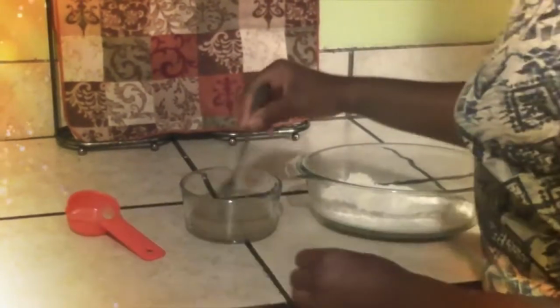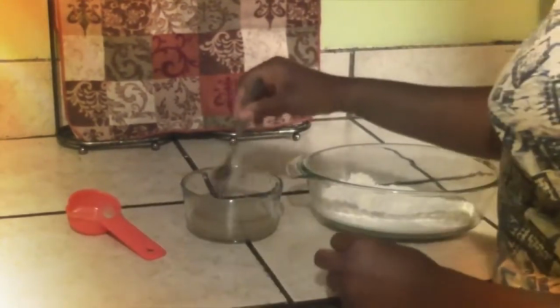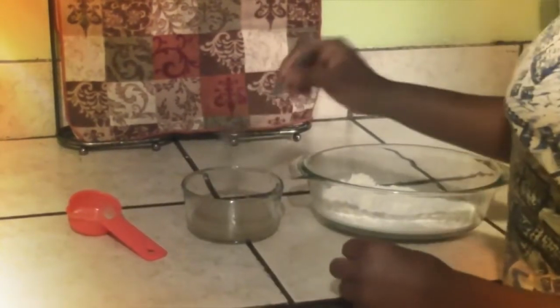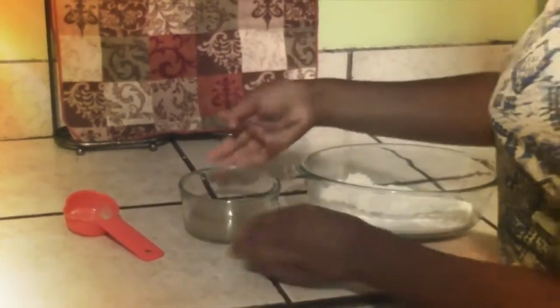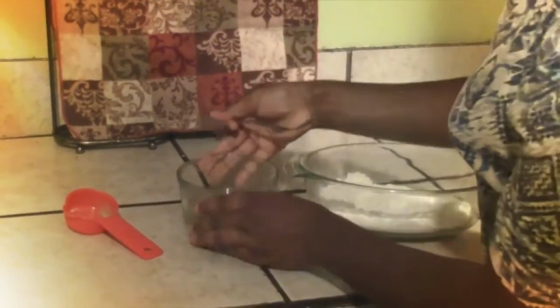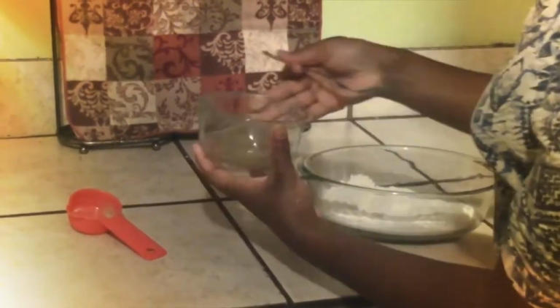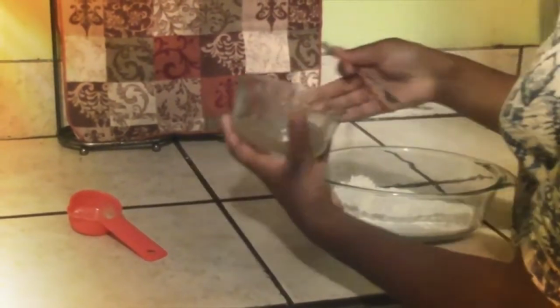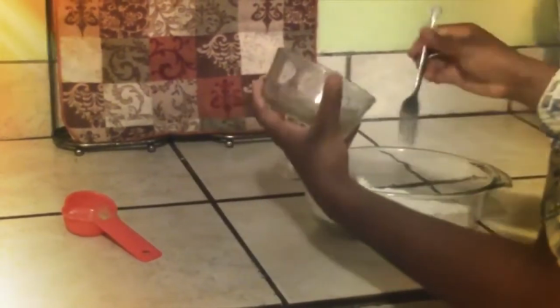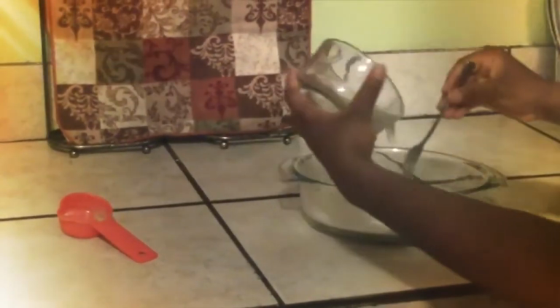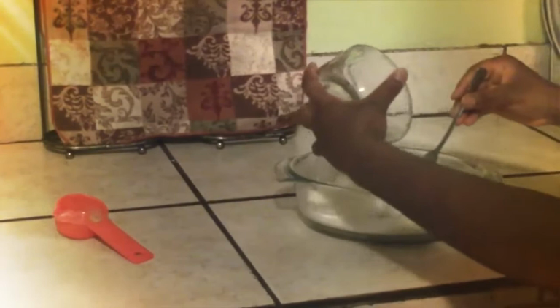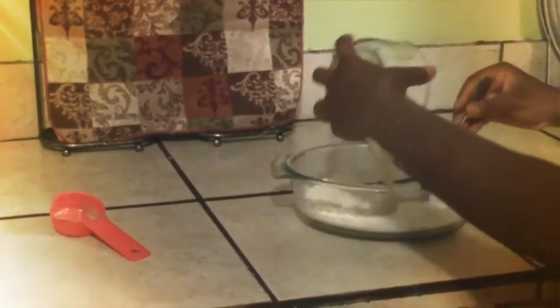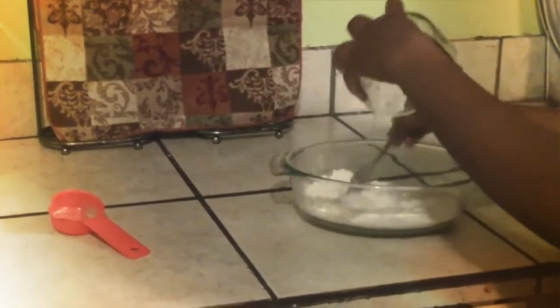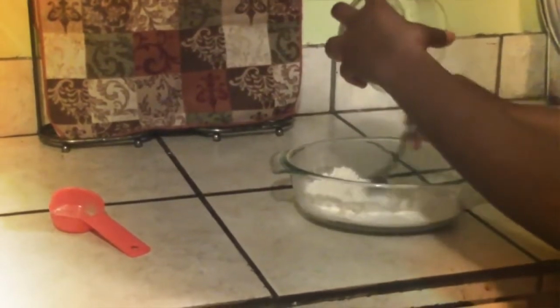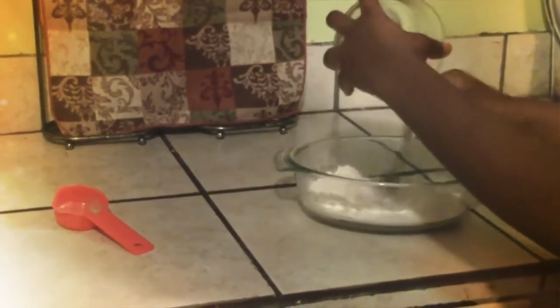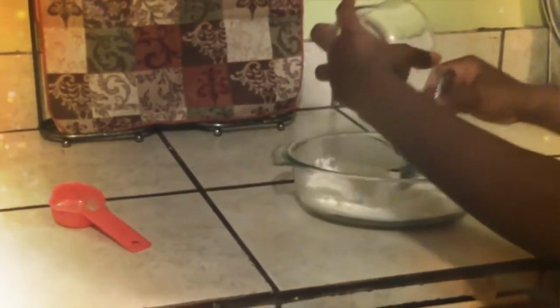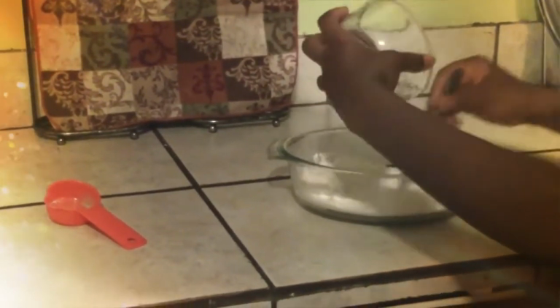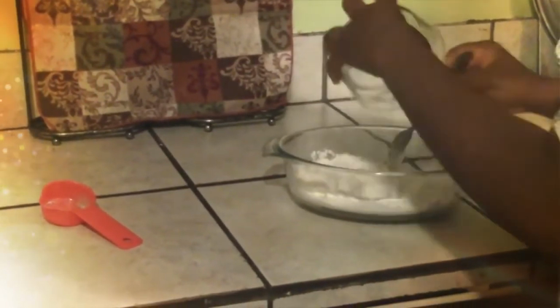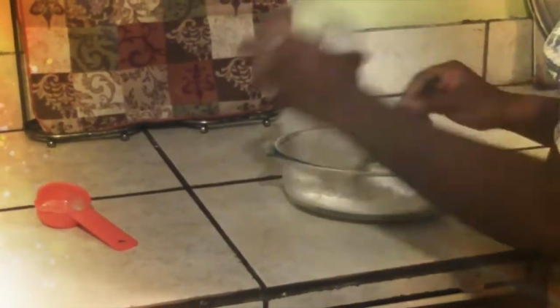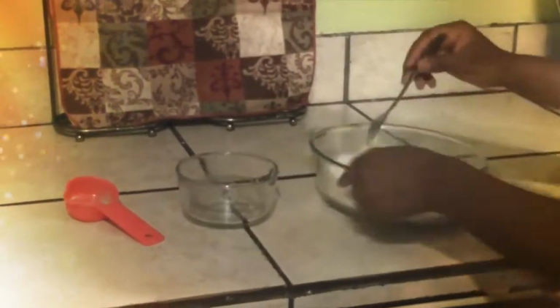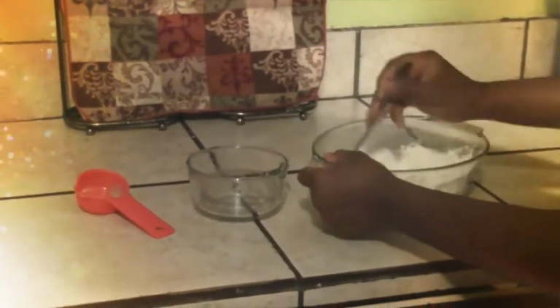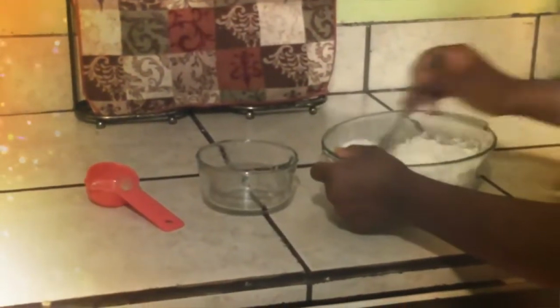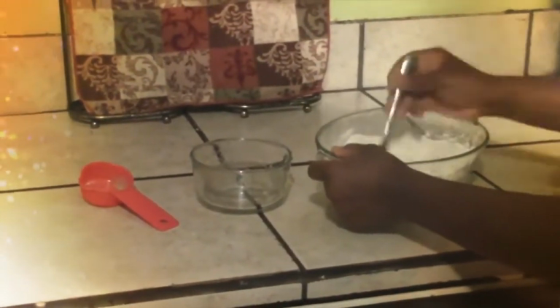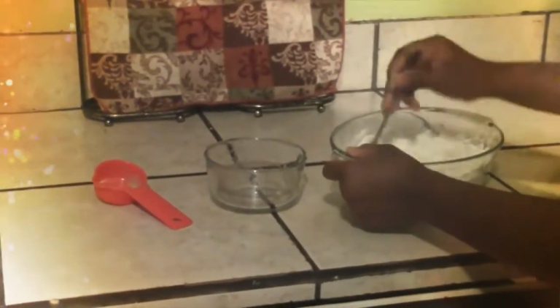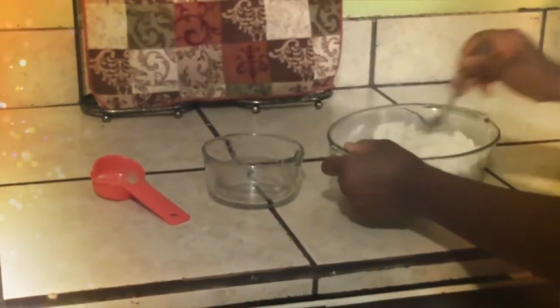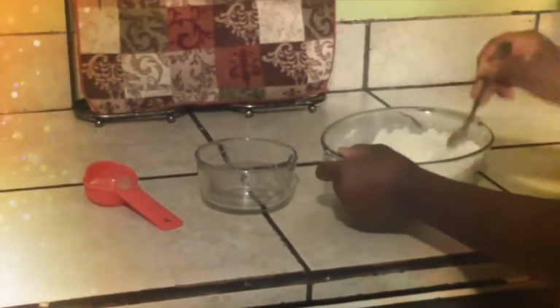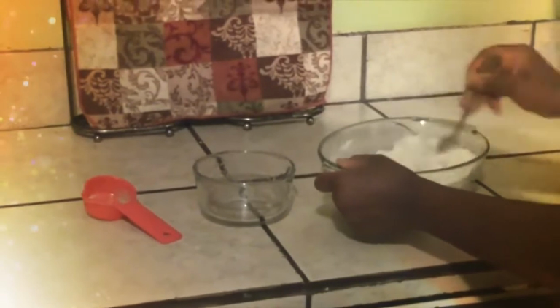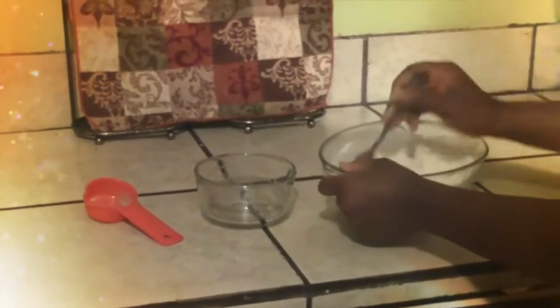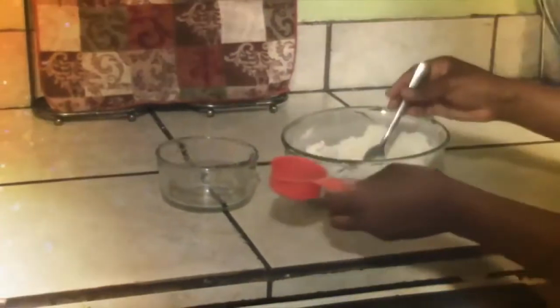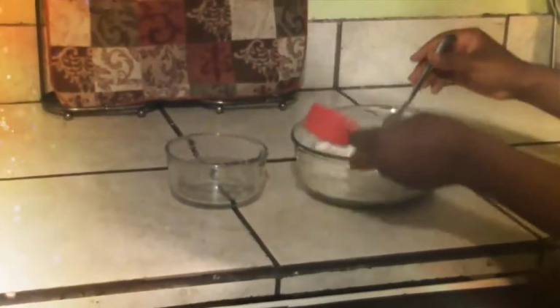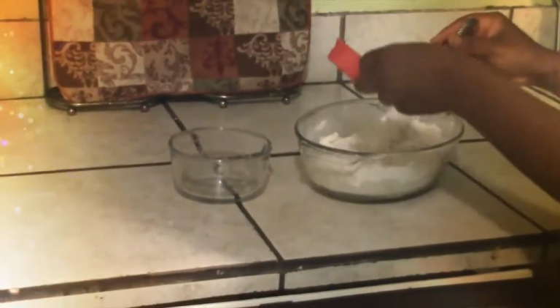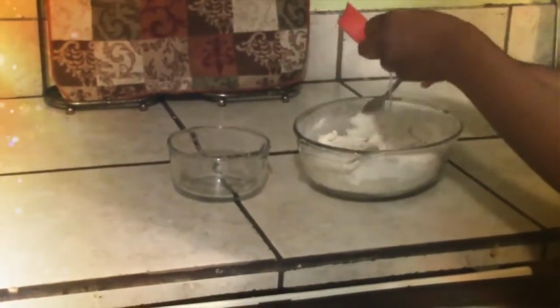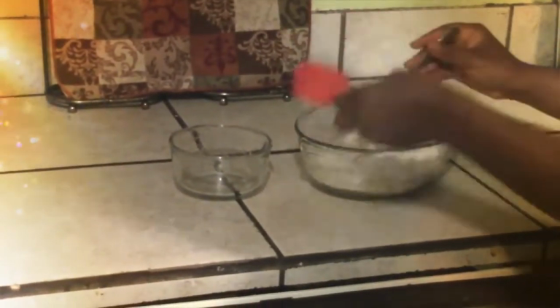Stir the seasonings into the water and then mix with the flour. Add more water as you need.